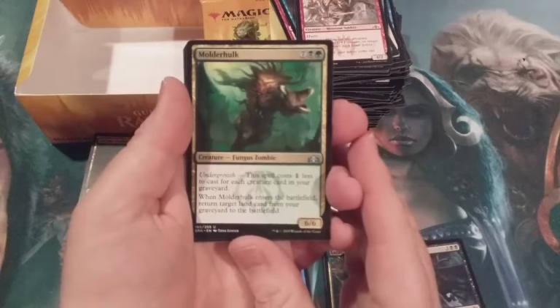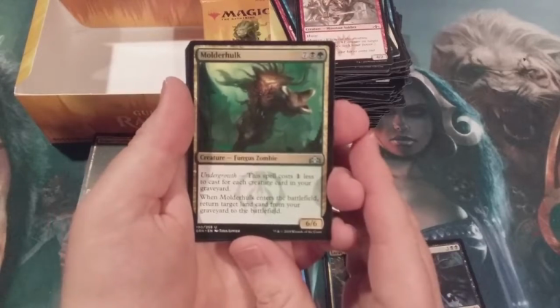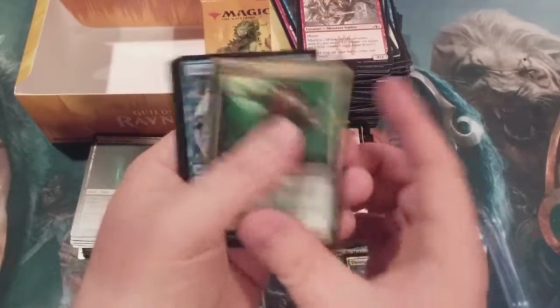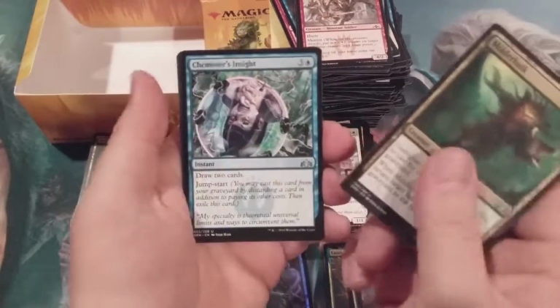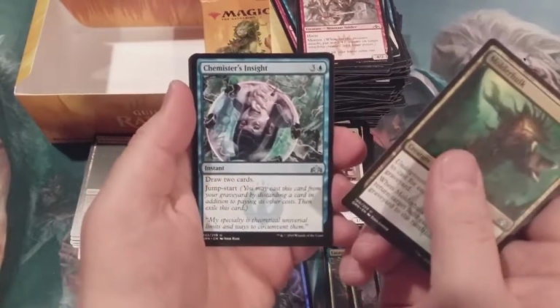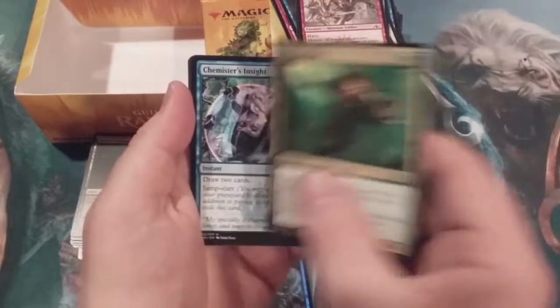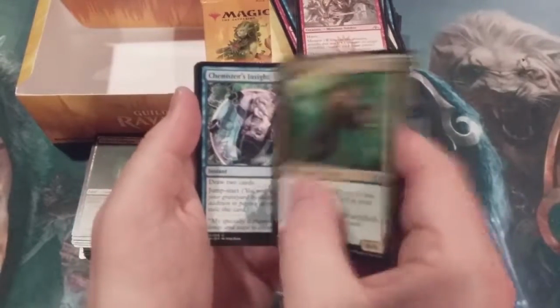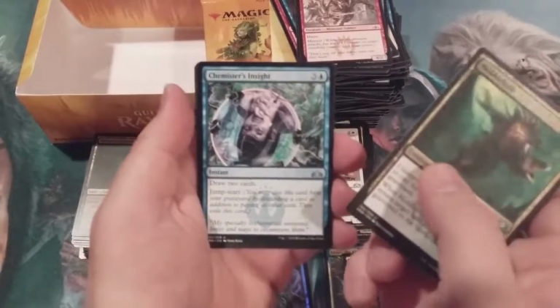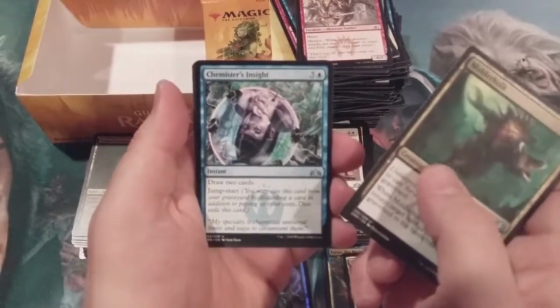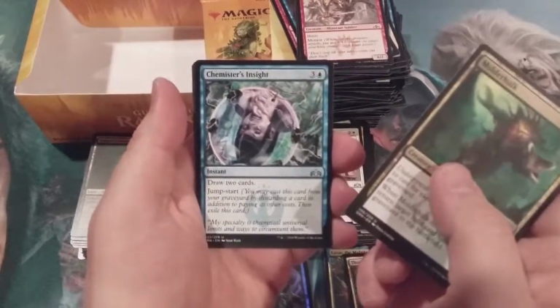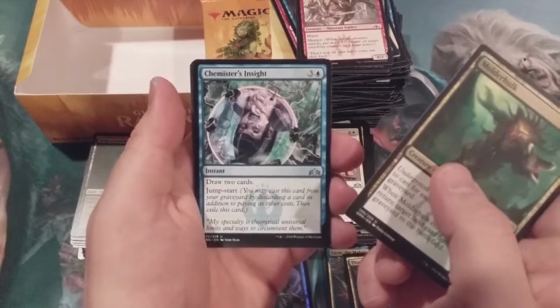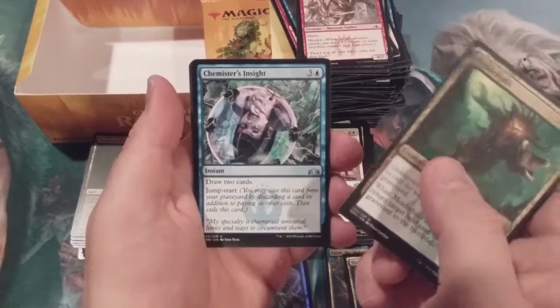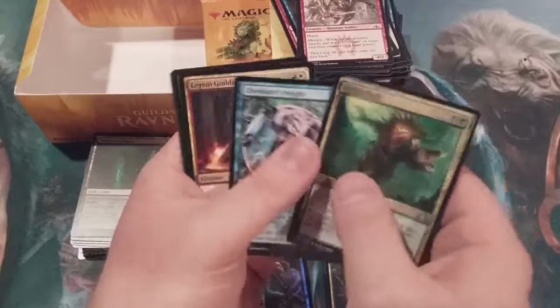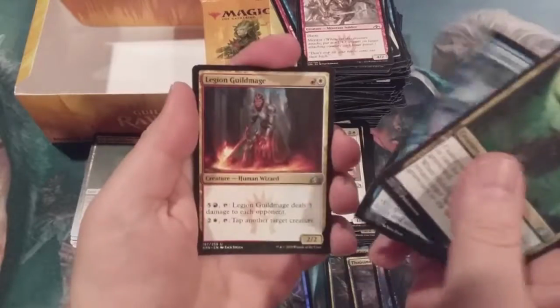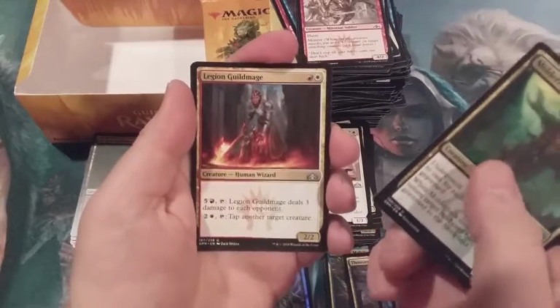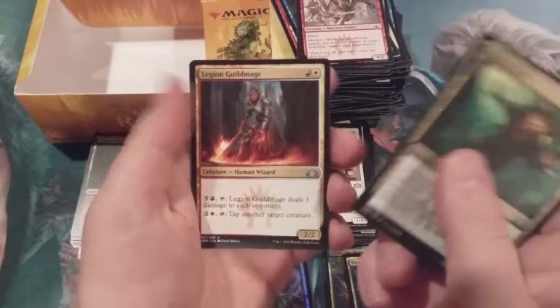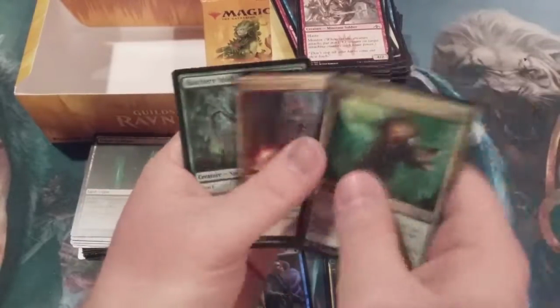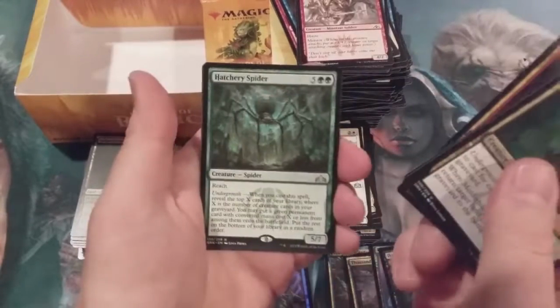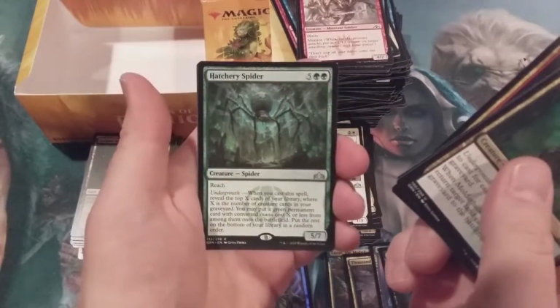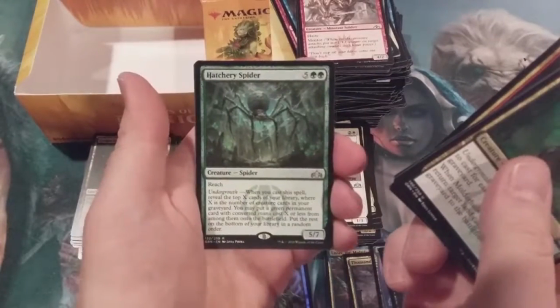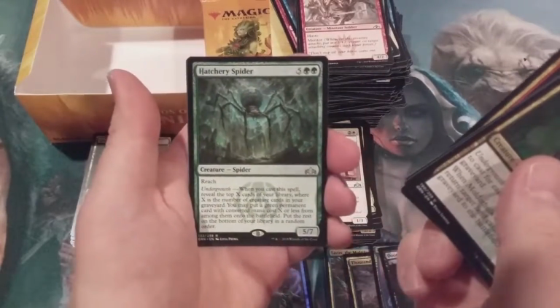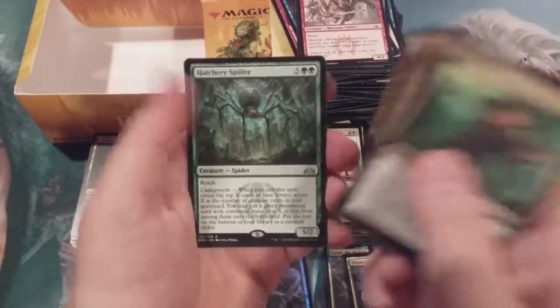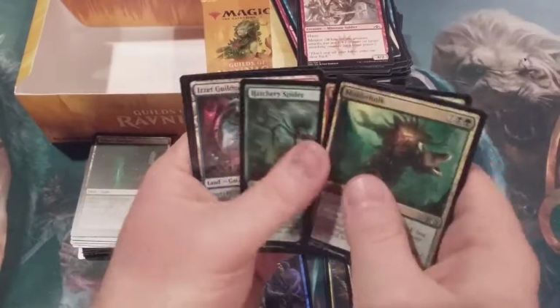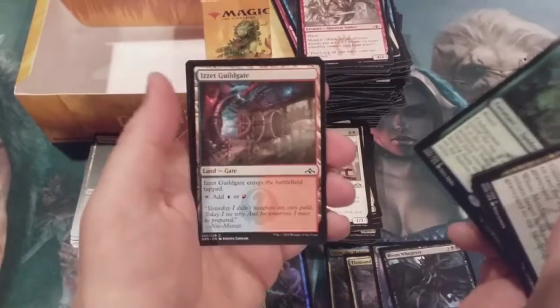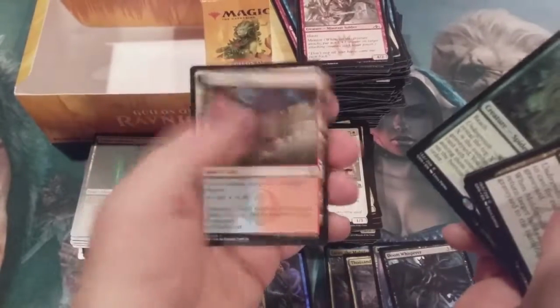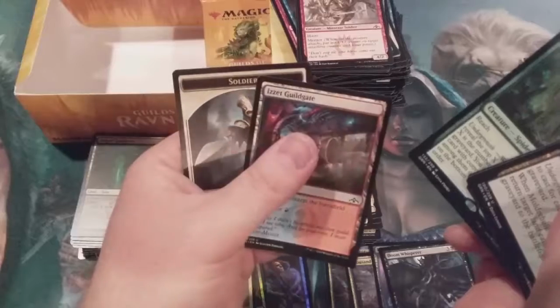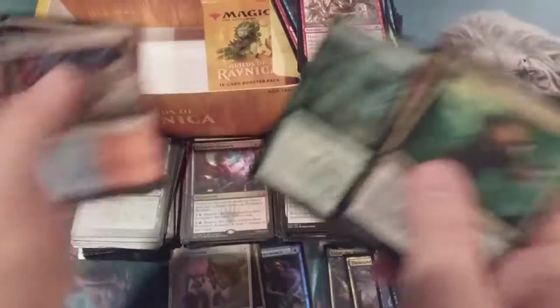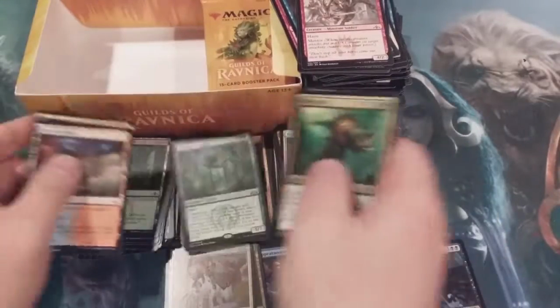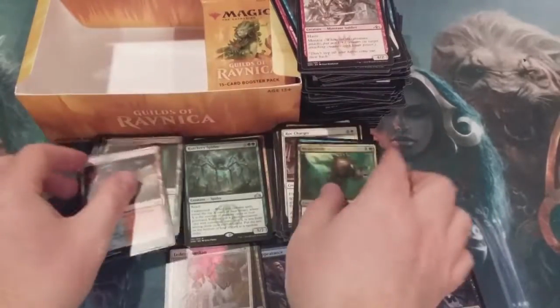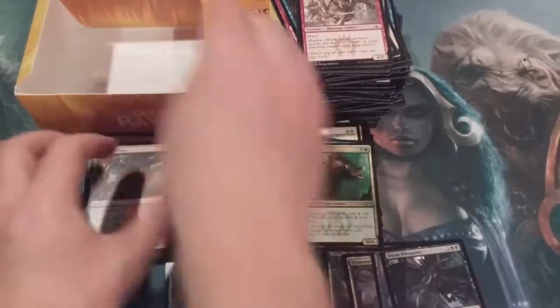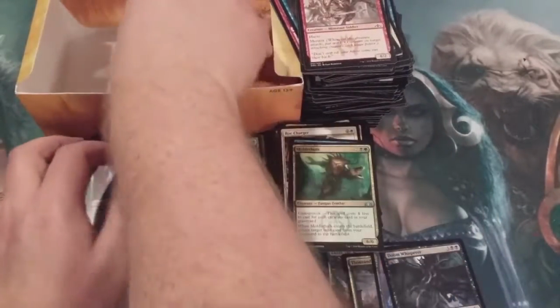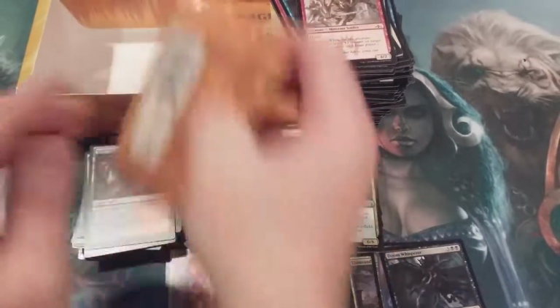We got a Molder Hulk, Chemister's Insight — there we go — a Leonin Guild Mage, with Hatchery Spider. And an Izzet Guildgate — the foreshadowing continues.